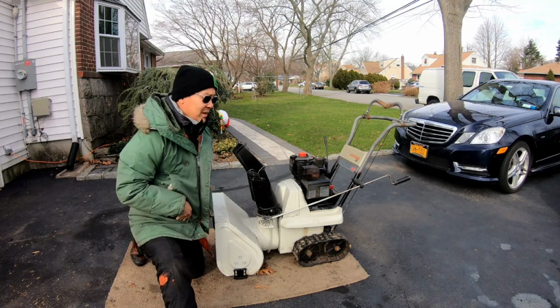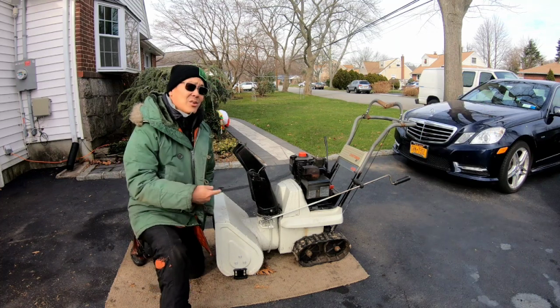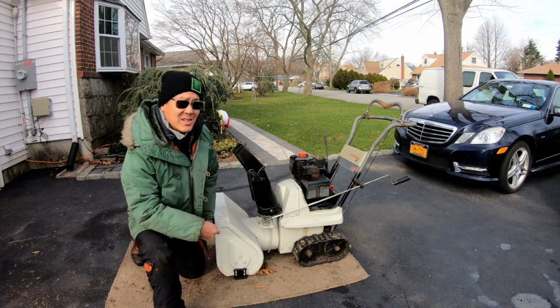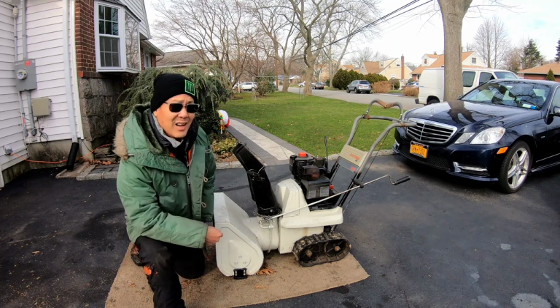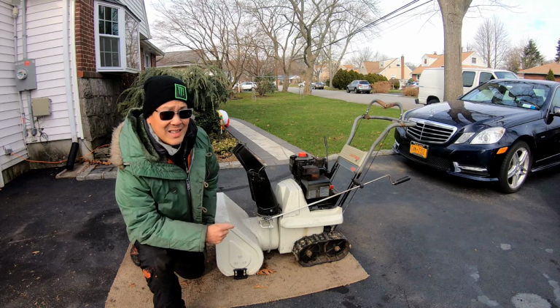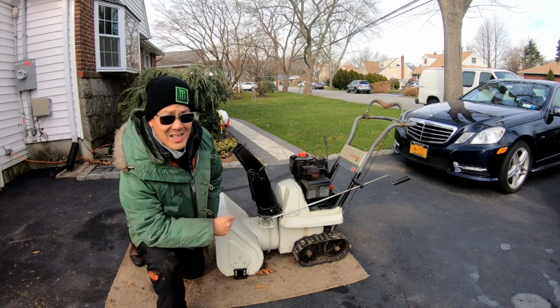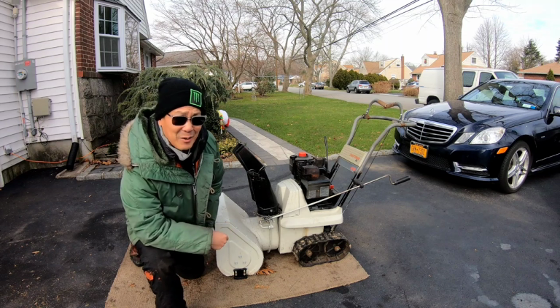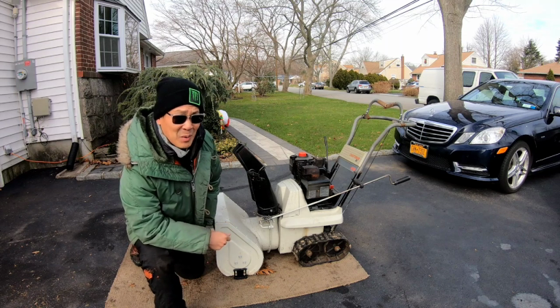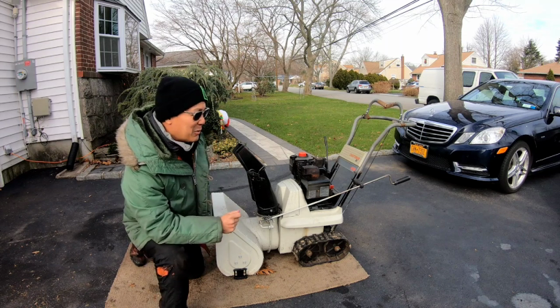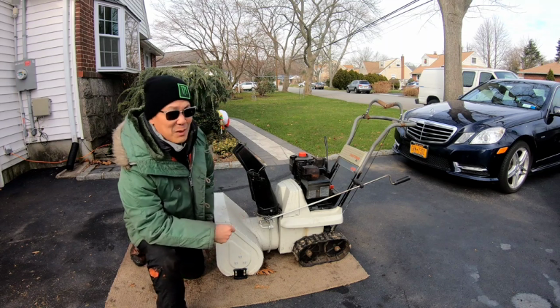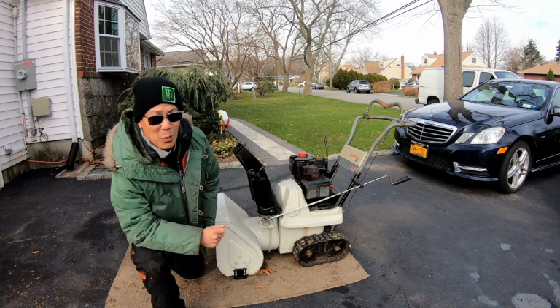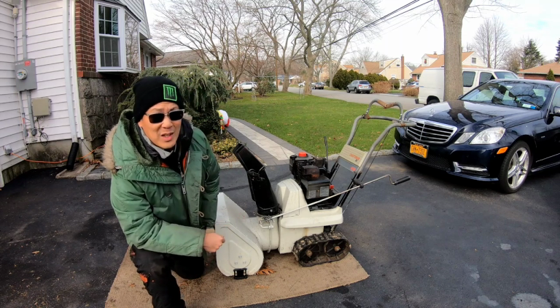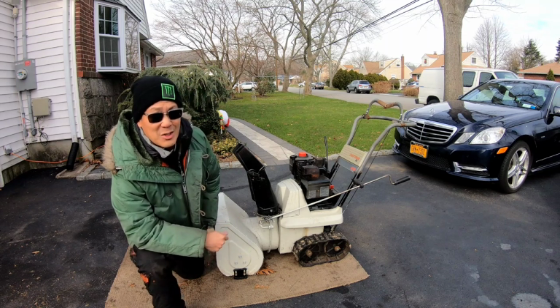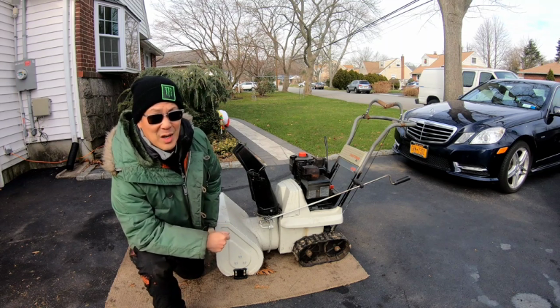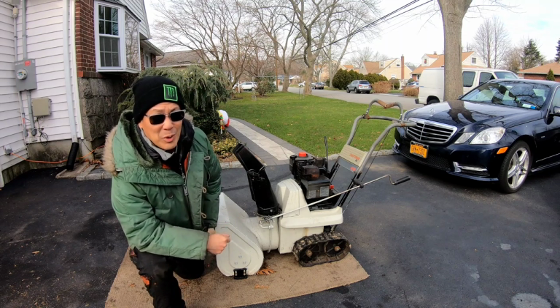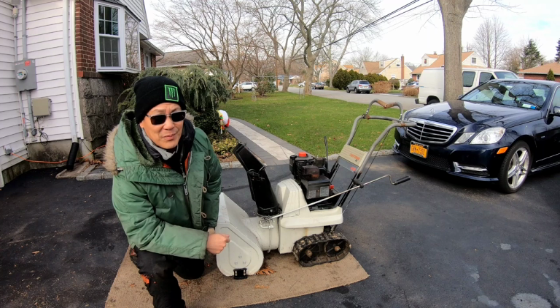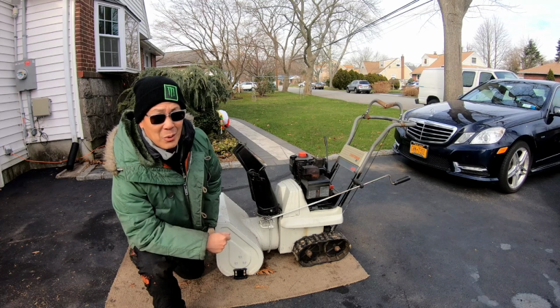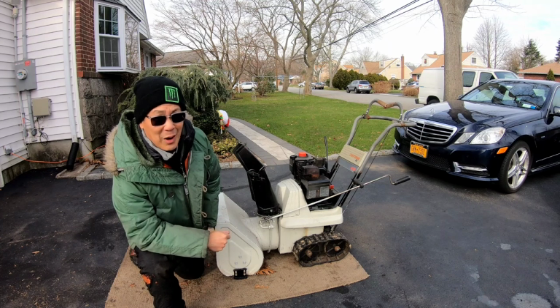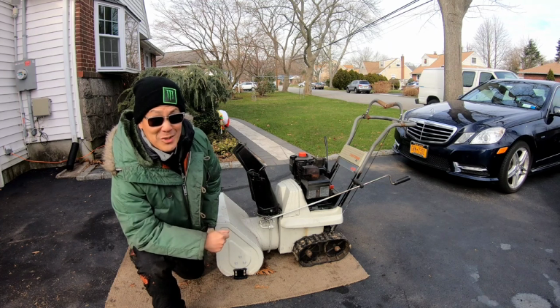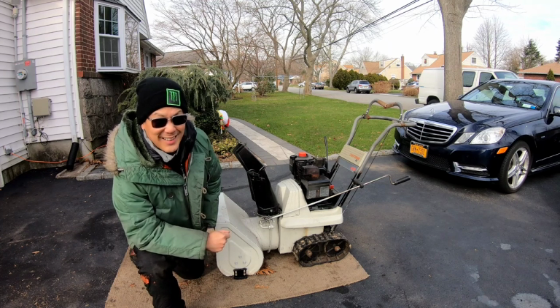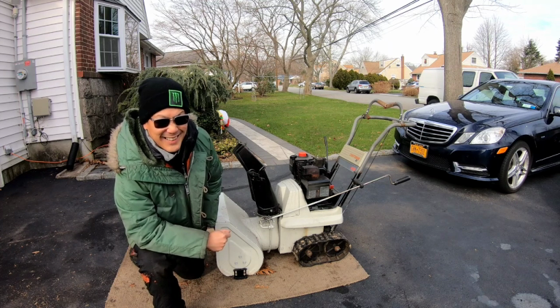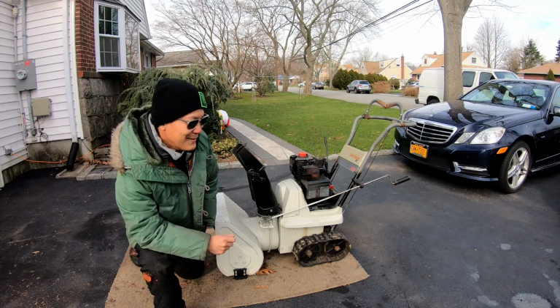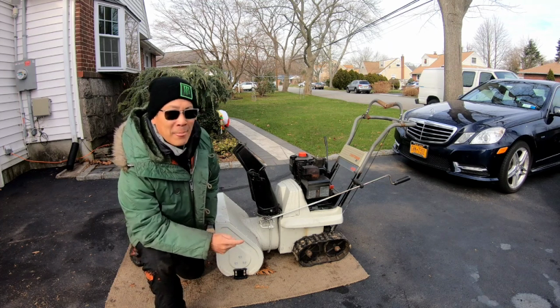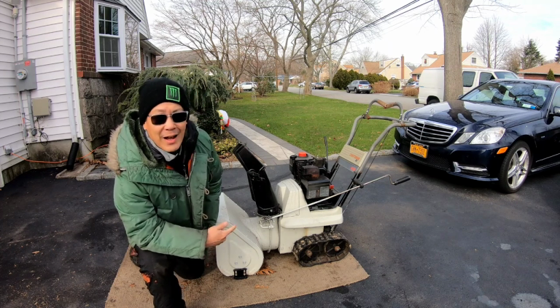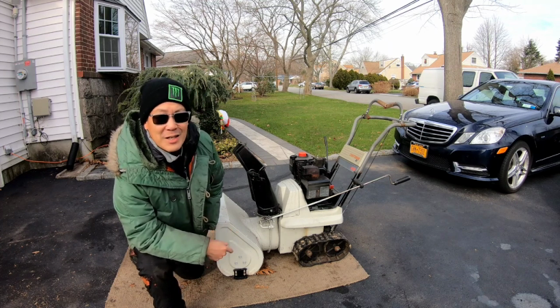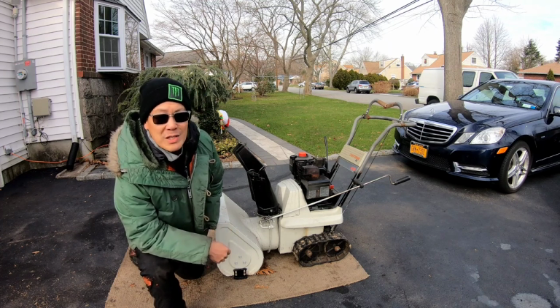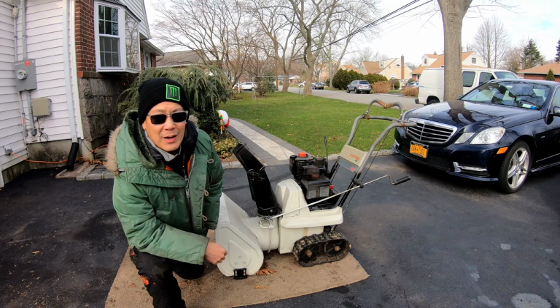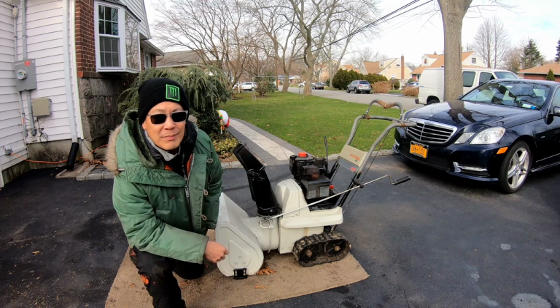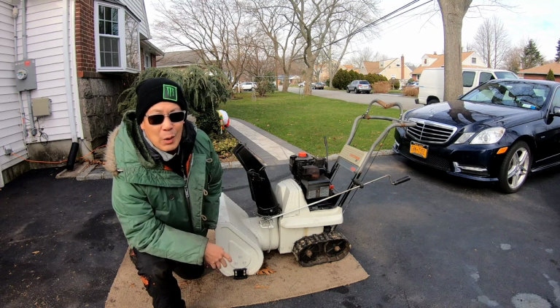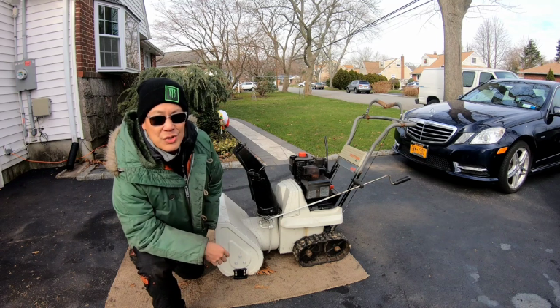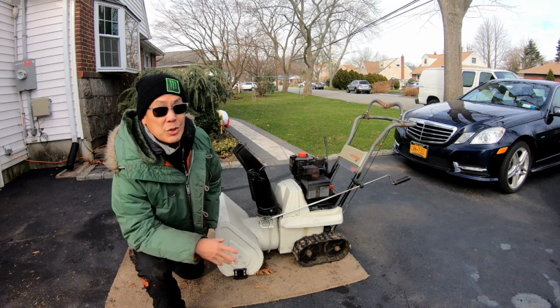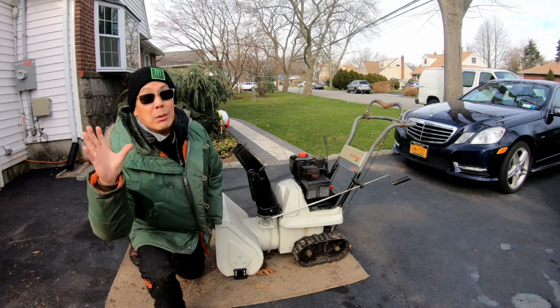As you guys can see, I did not sell my Craftsman 420 track drive snowblower. I almost did. I listed it for $175 and a guy was interested. It's a miracle.